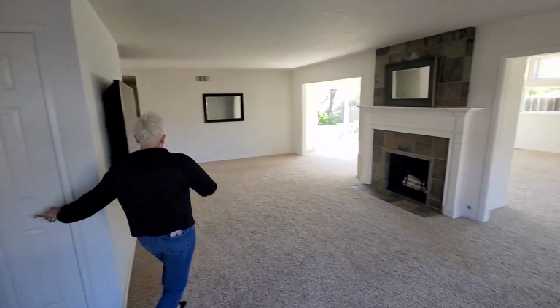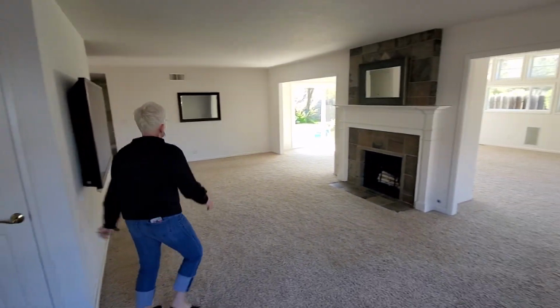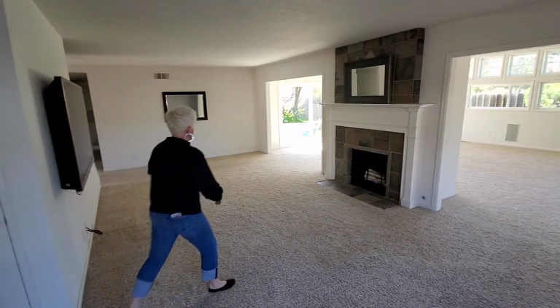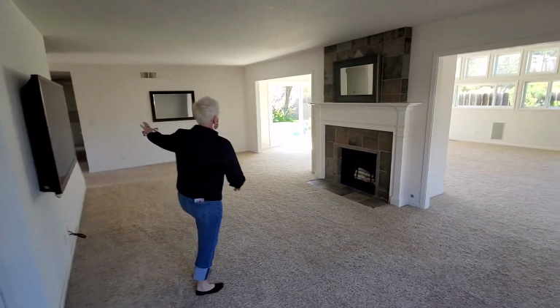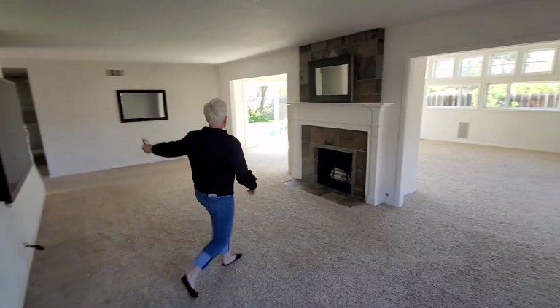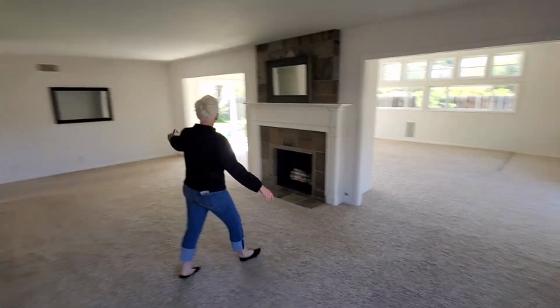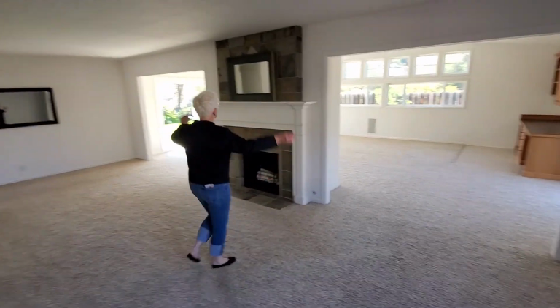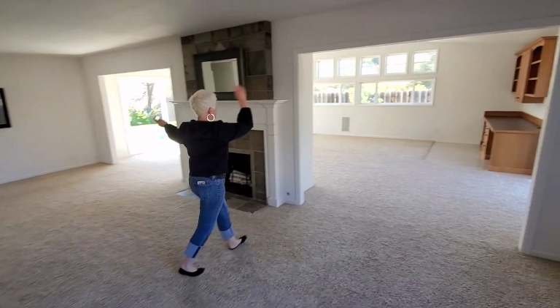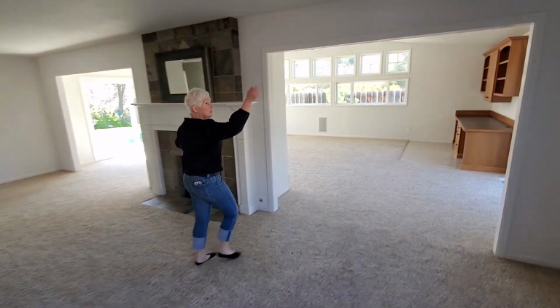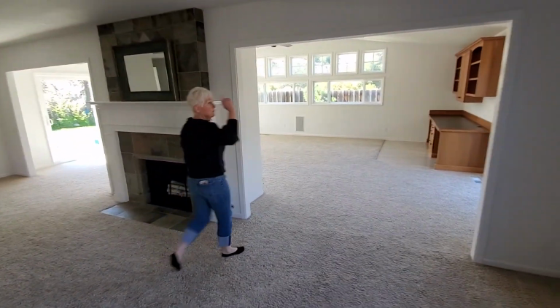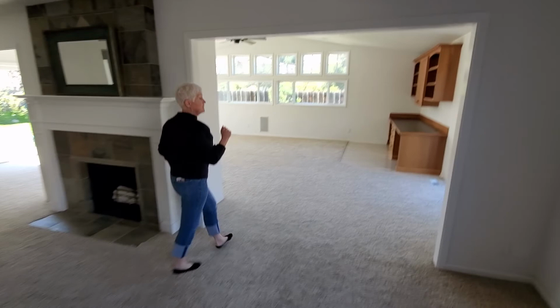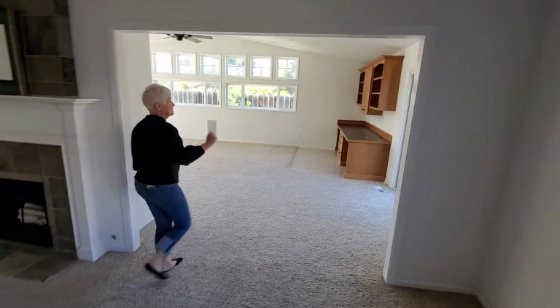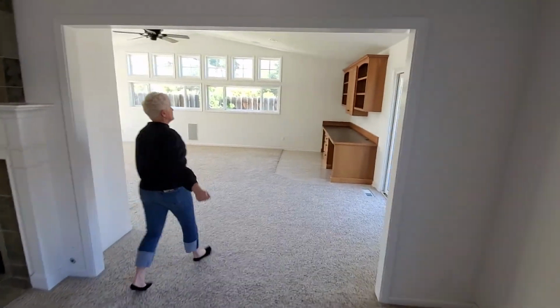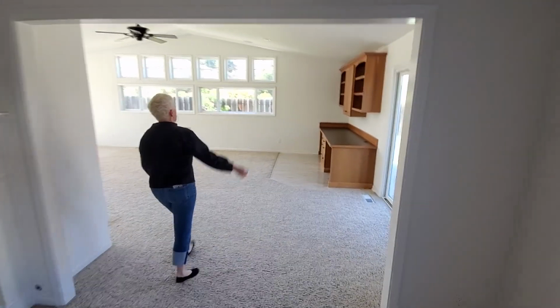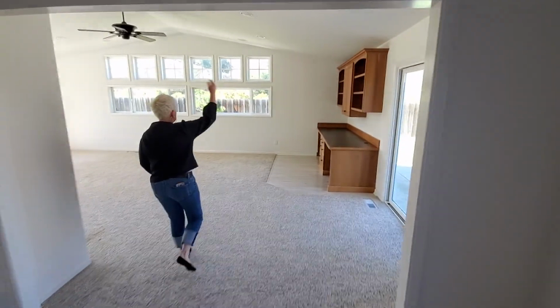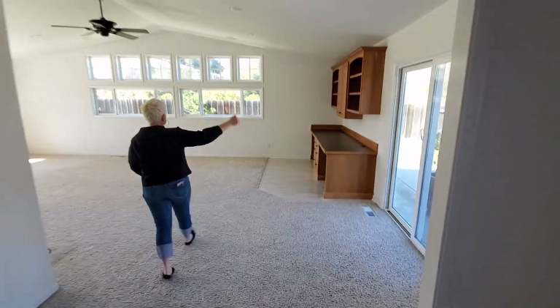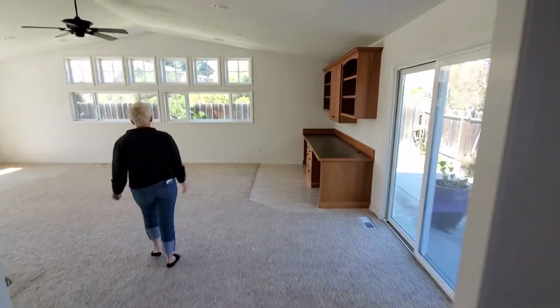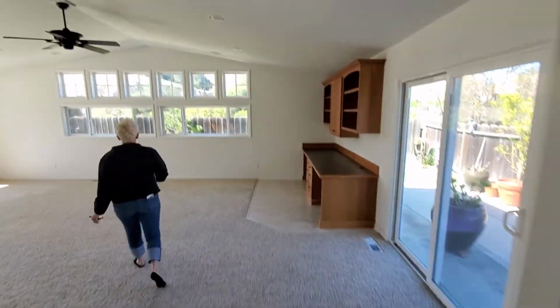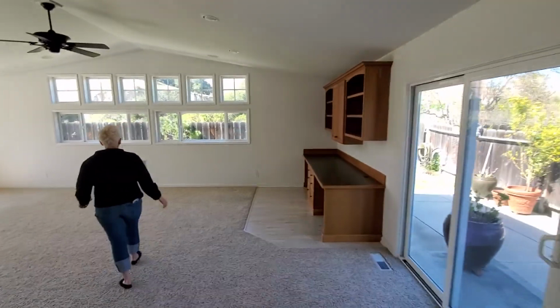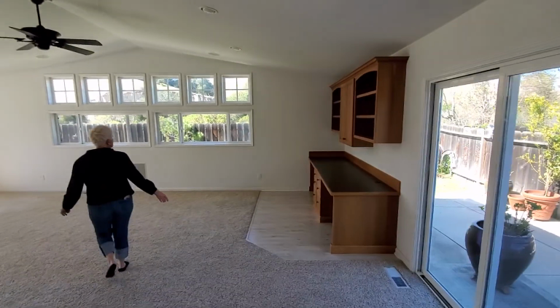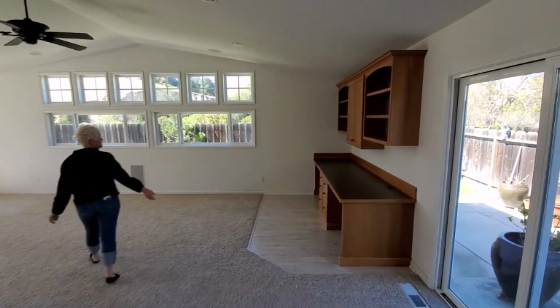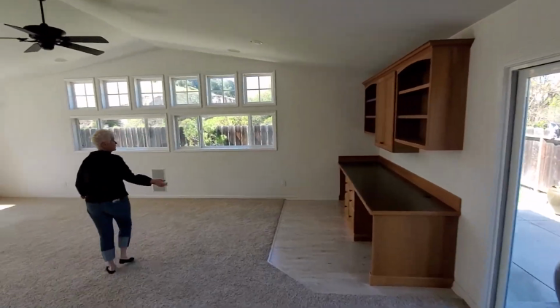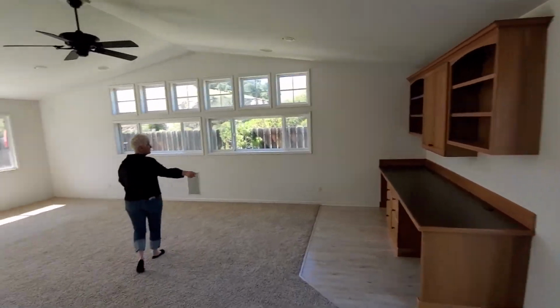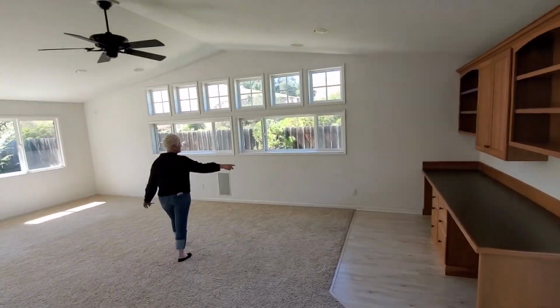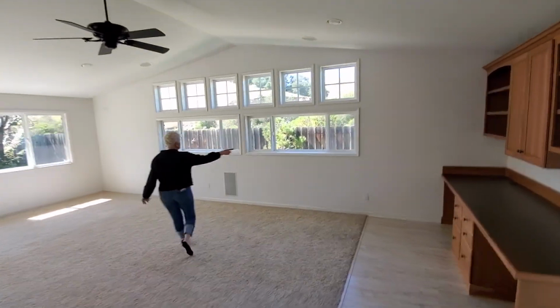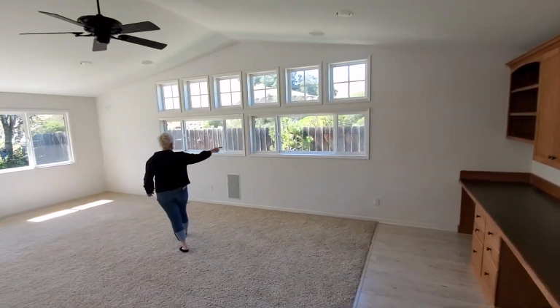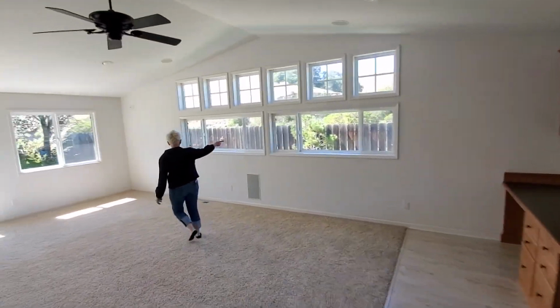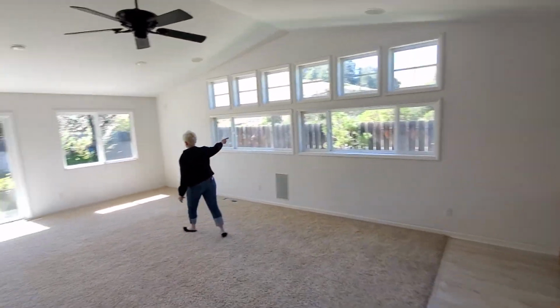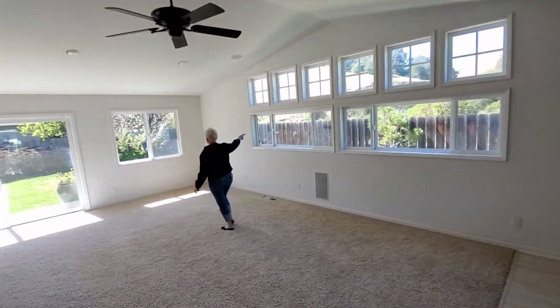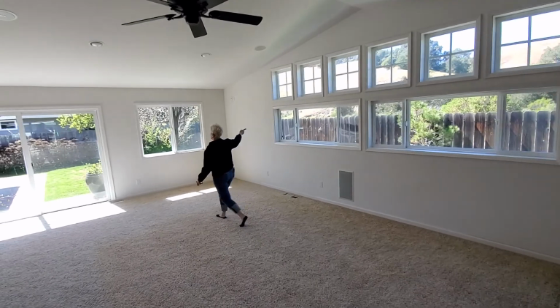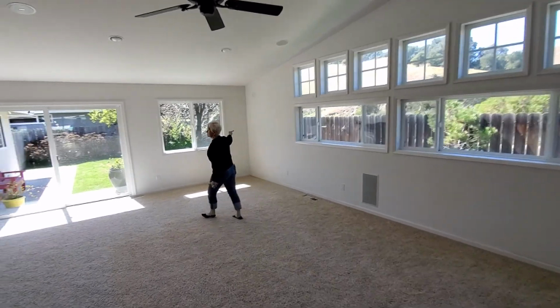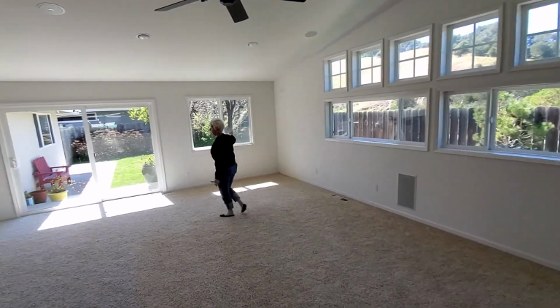Fireplace, TV, lower roof here, higher arched roof here with the newer windows and sliding glass door, gorgeous views, and a hiking trail.